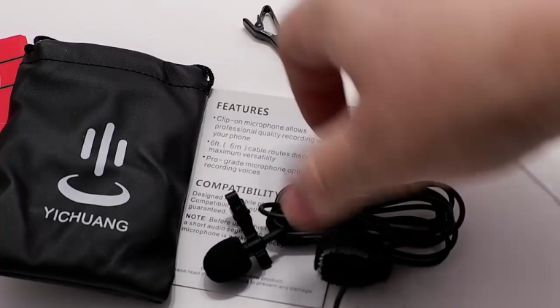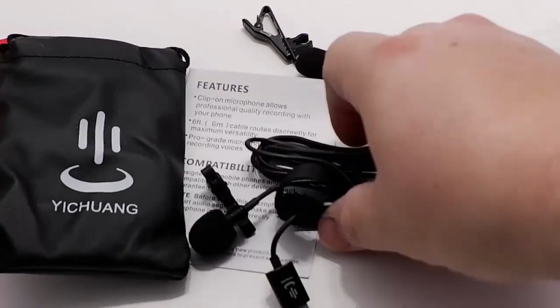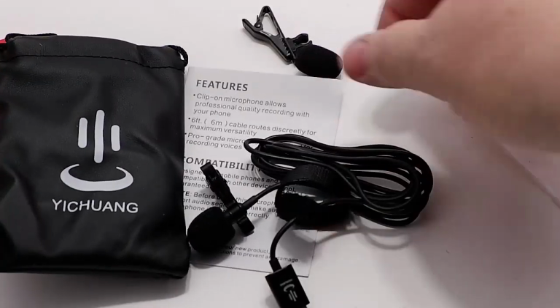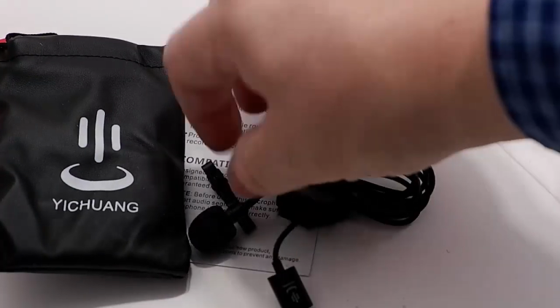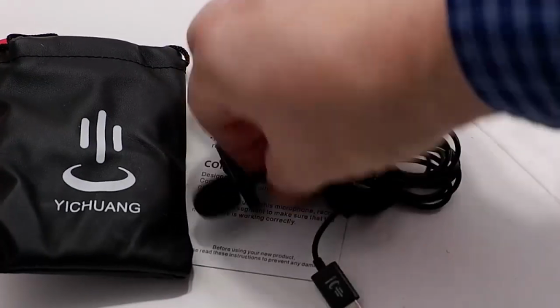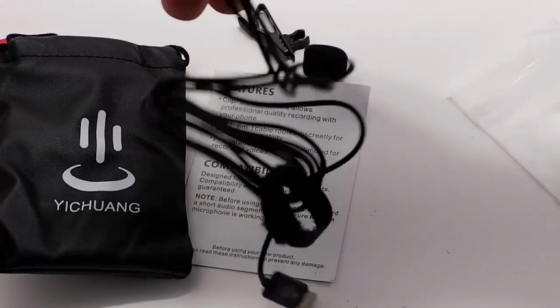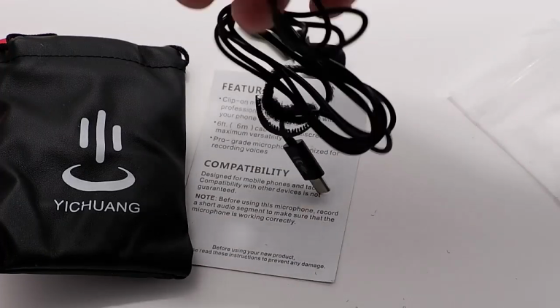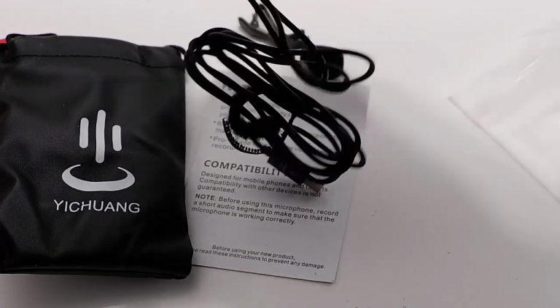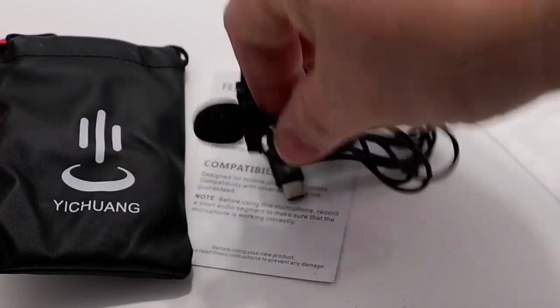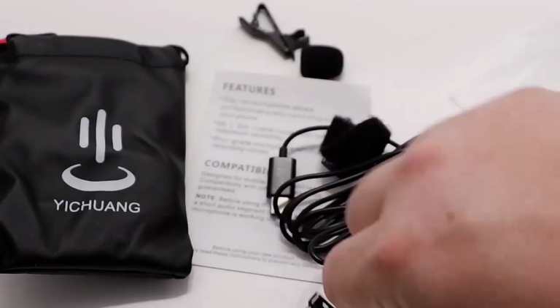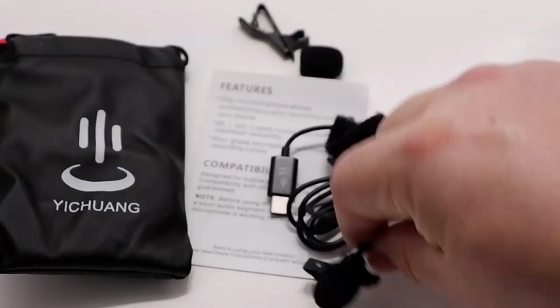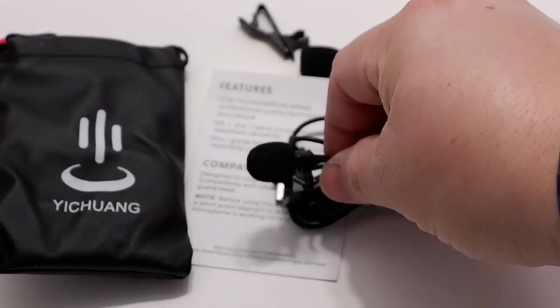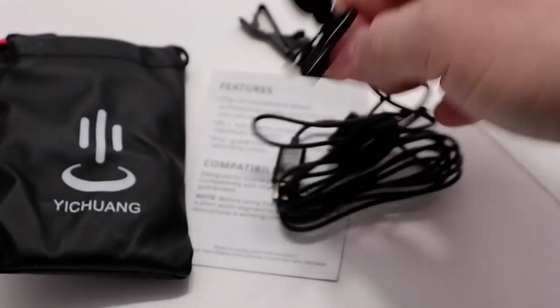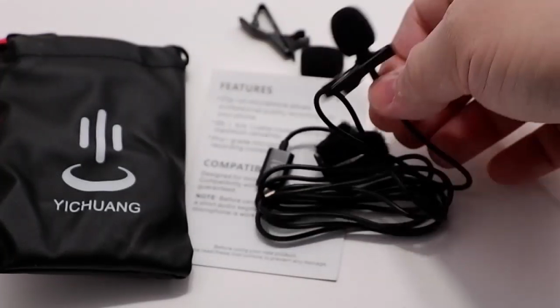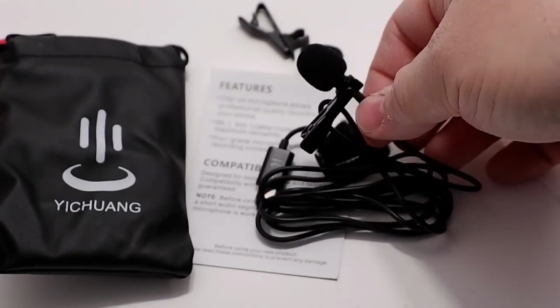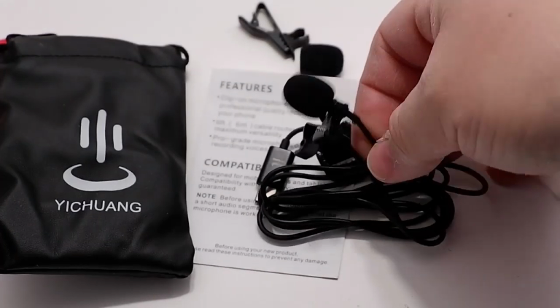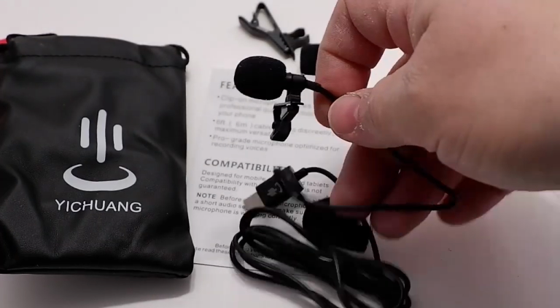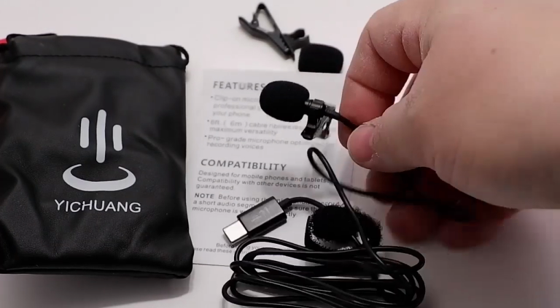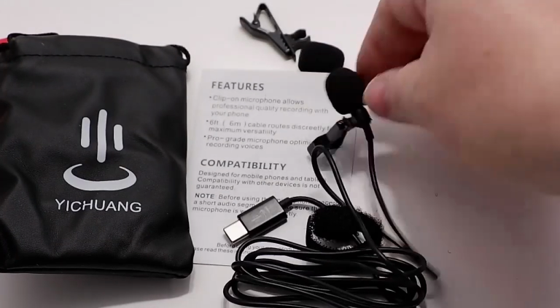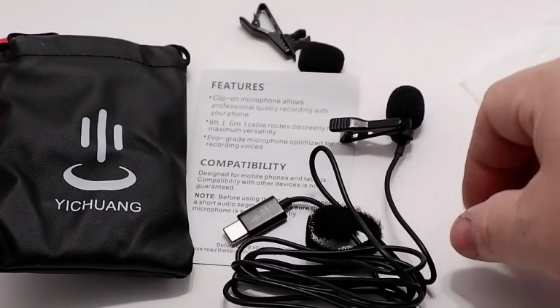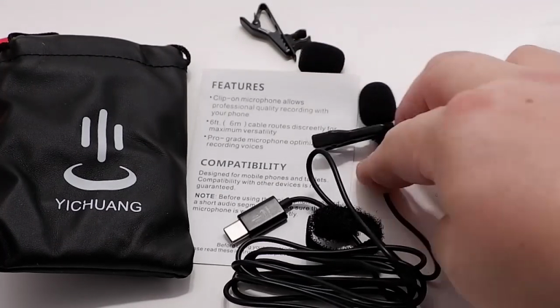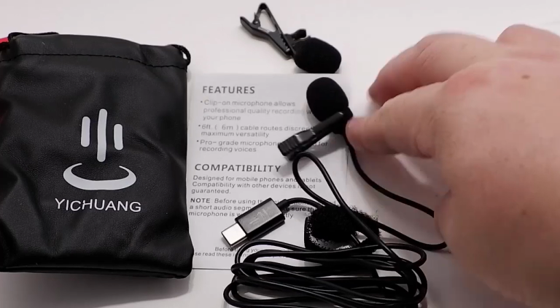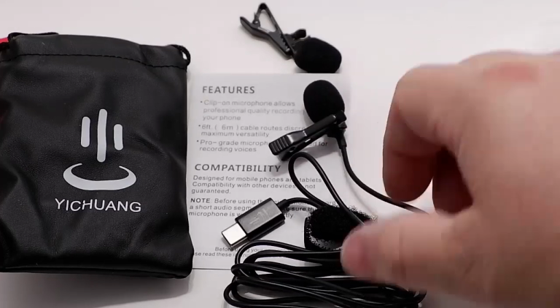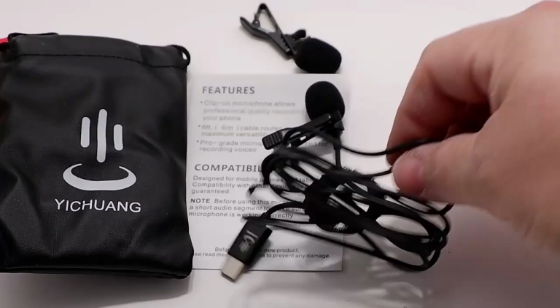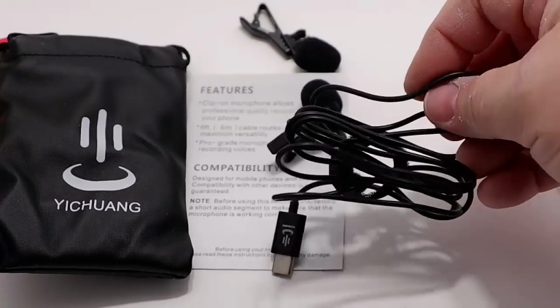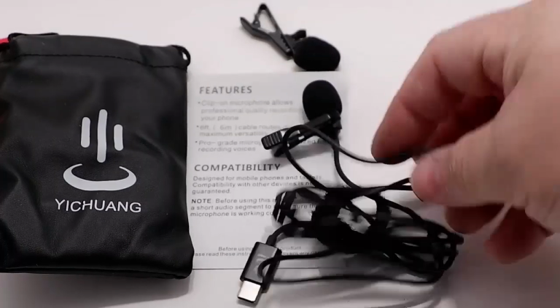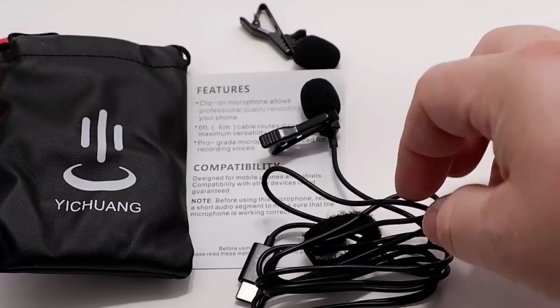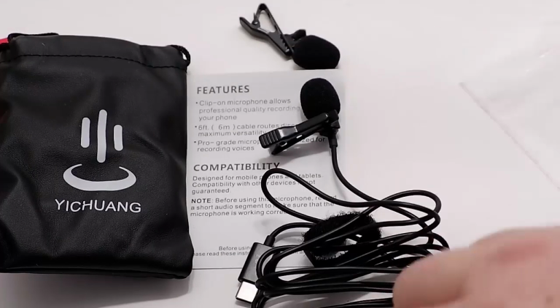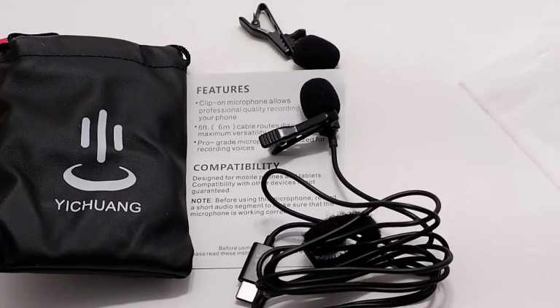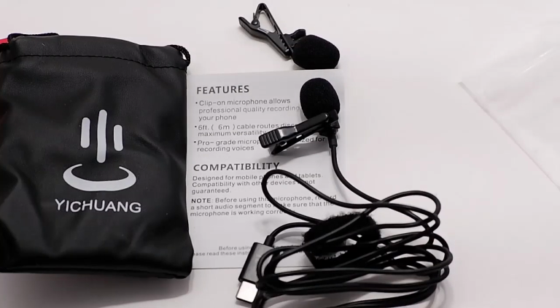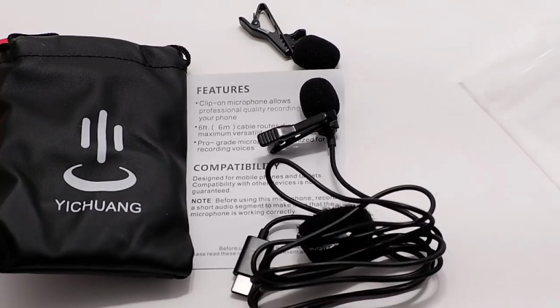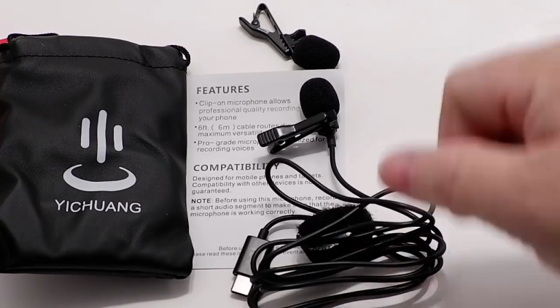We've got ample cord length for connecting it to our speaker as well as to our microphone device.